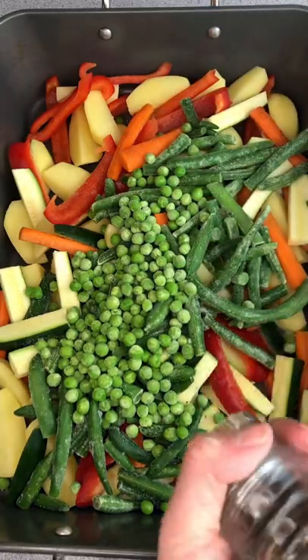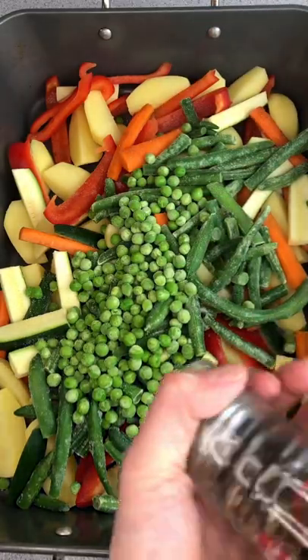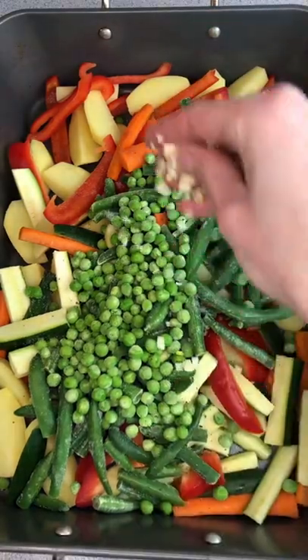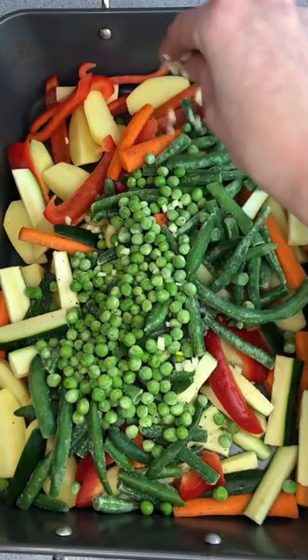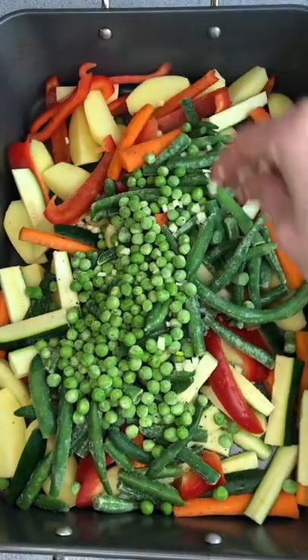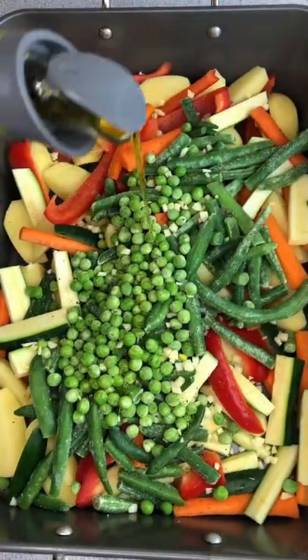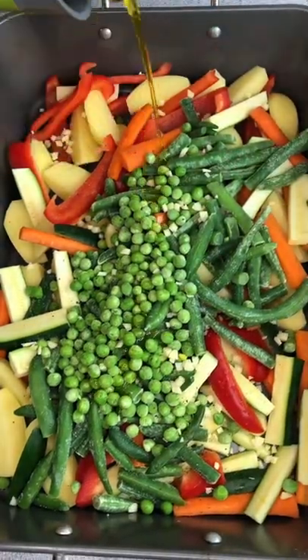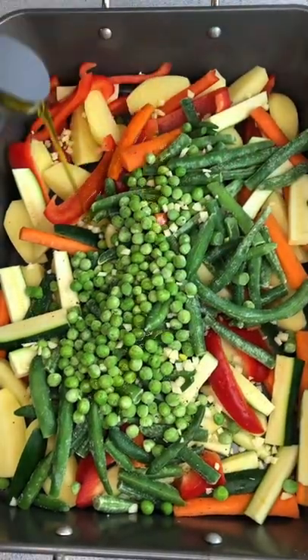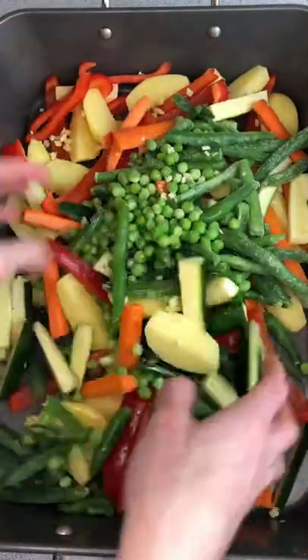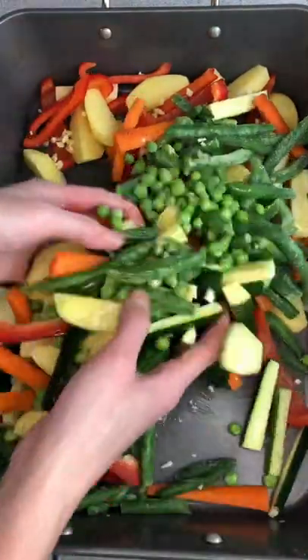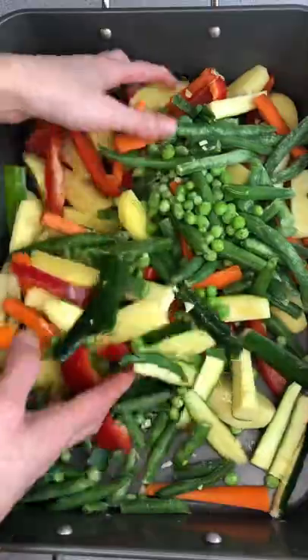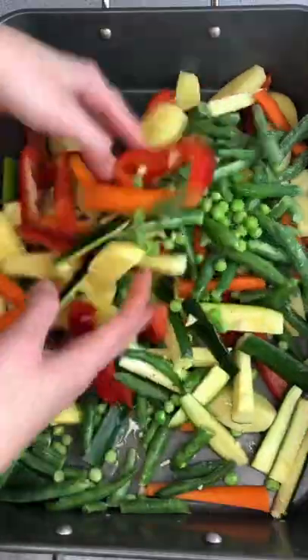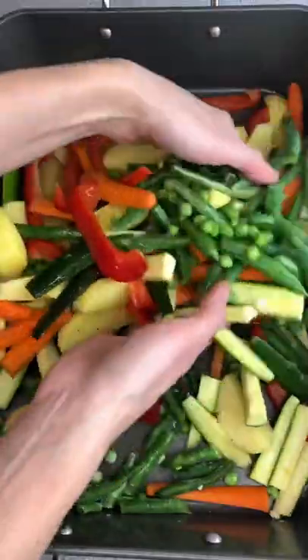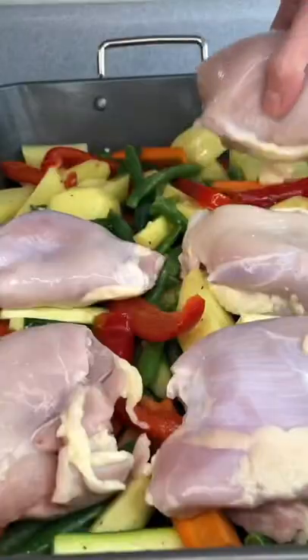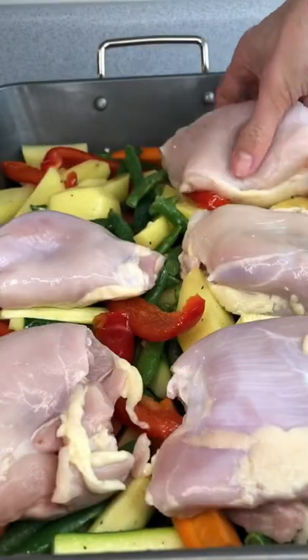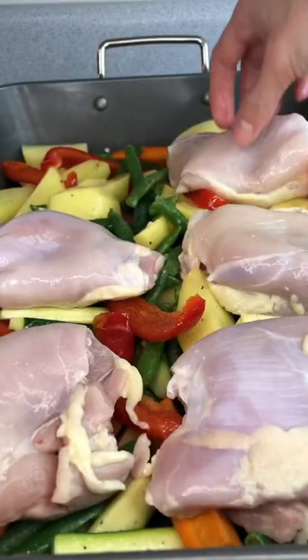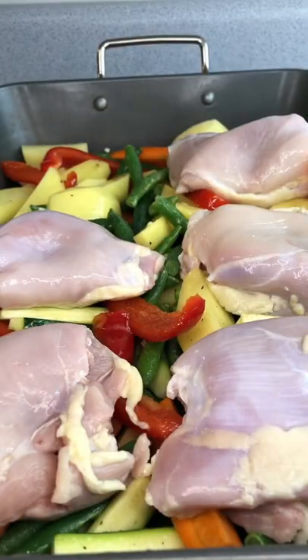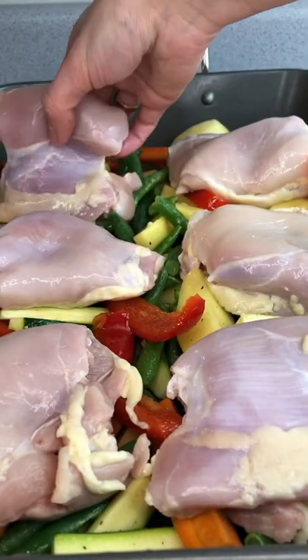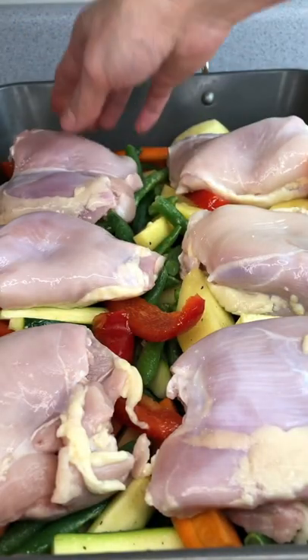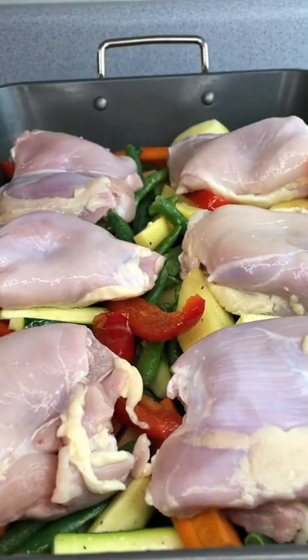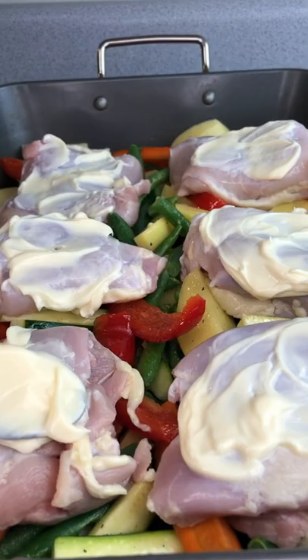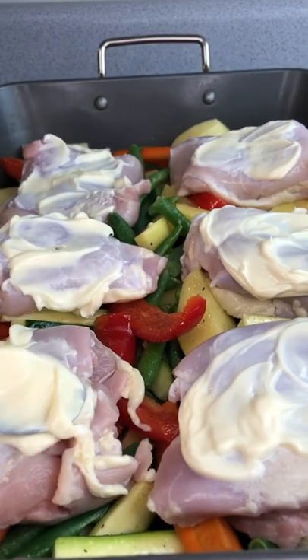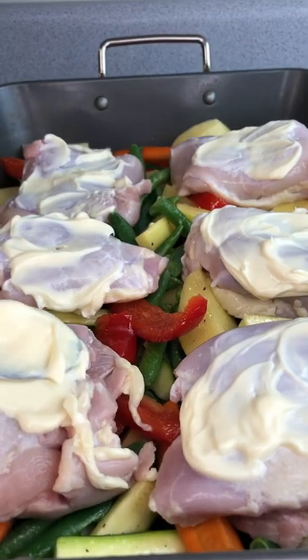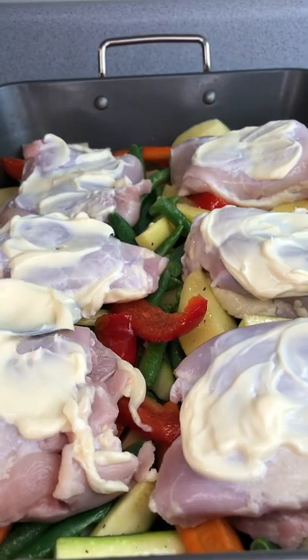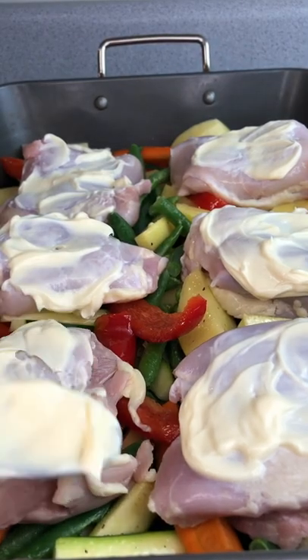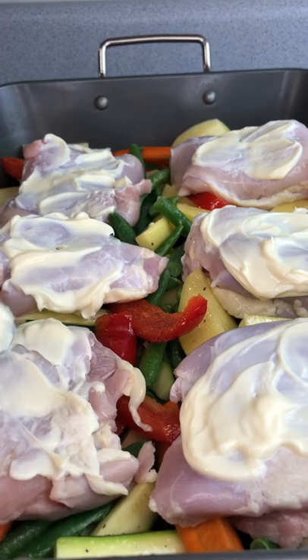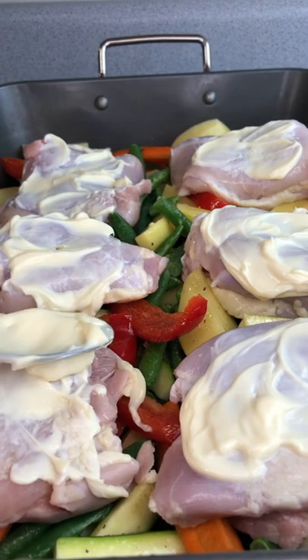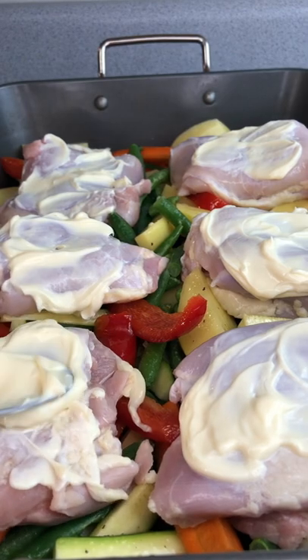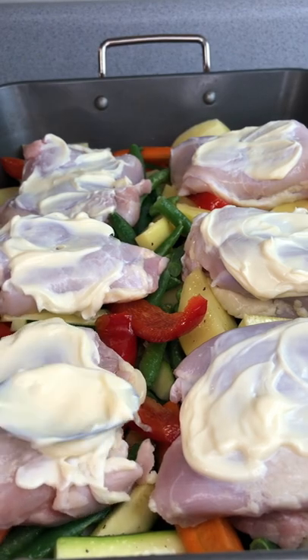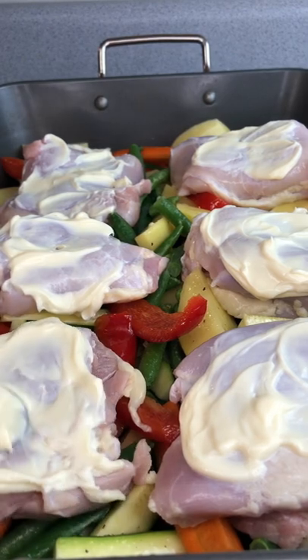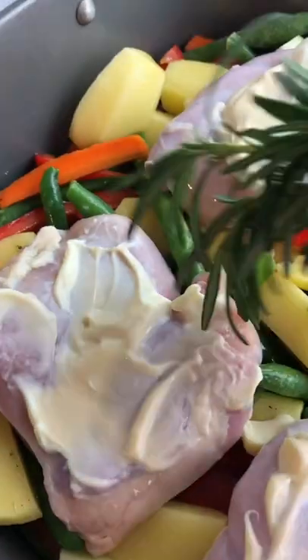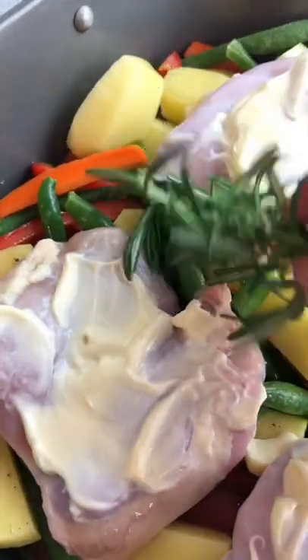Add salt, pepper, chopped garlic, a little bit of oil, and mix. Put the meat on top of the veggies and brush it with mustard or mayonnaise. Garnish with fresh rosemary.